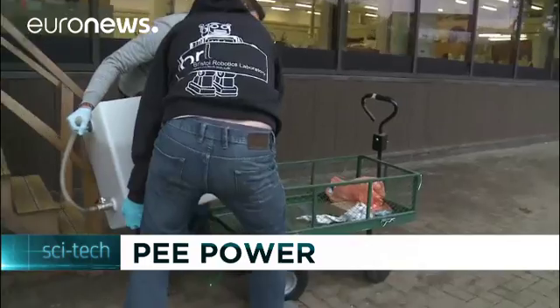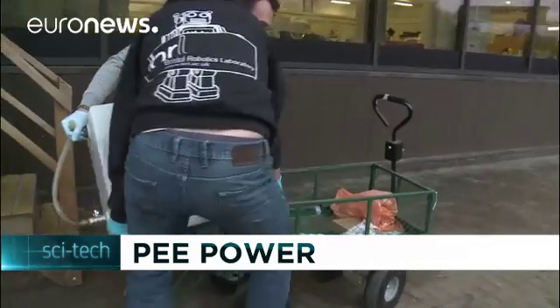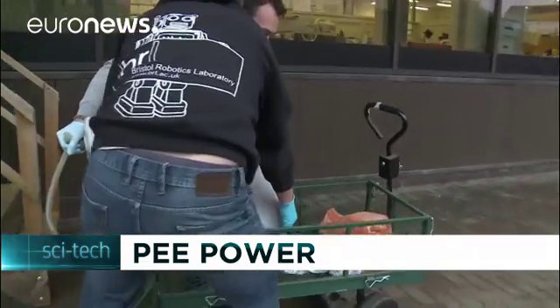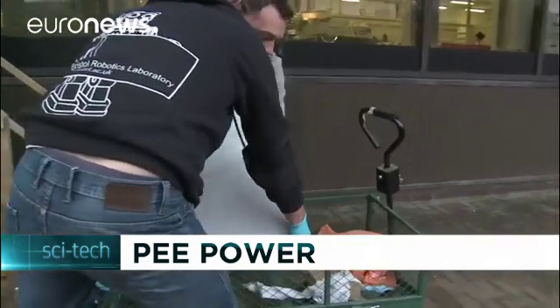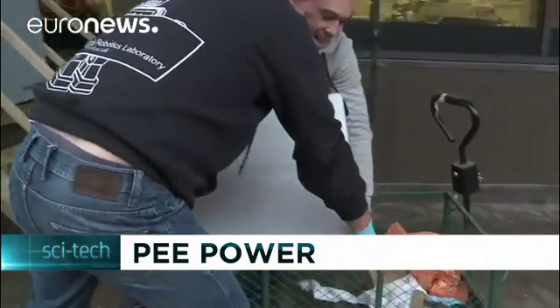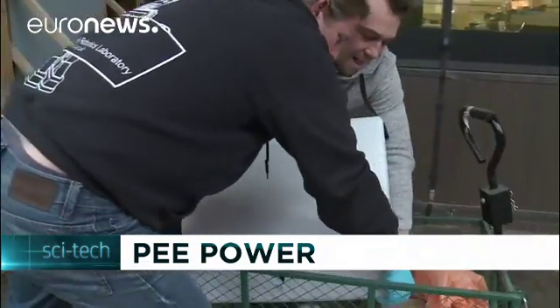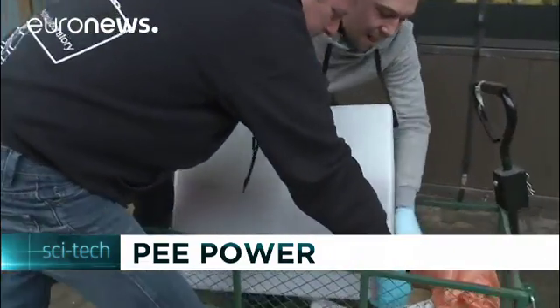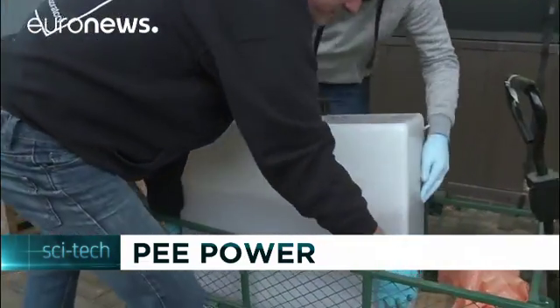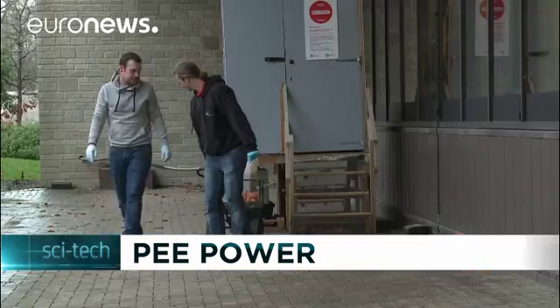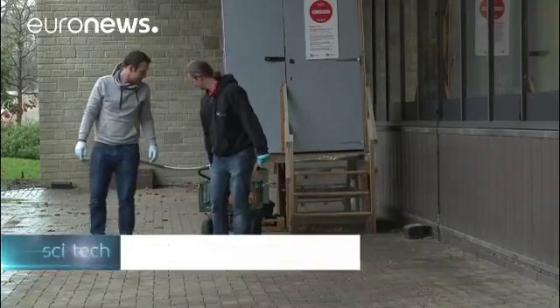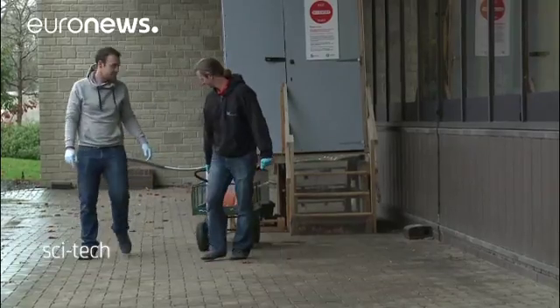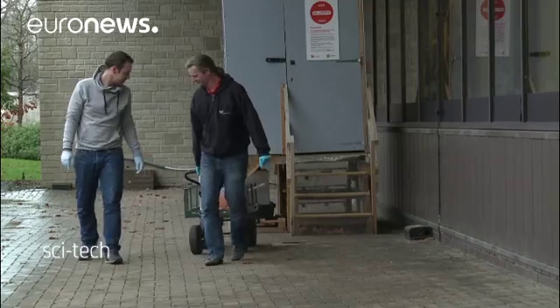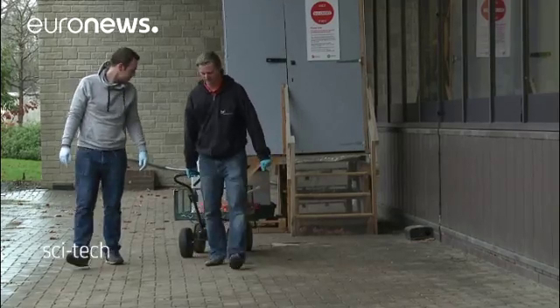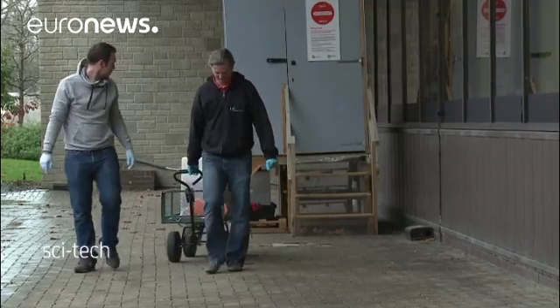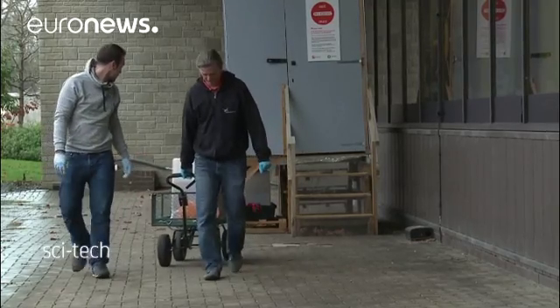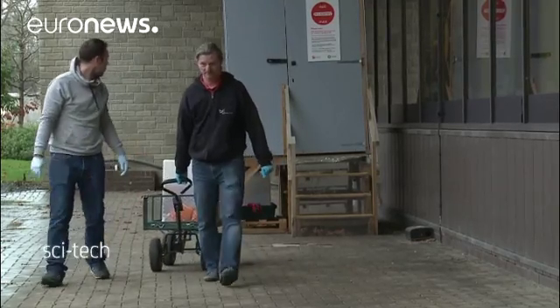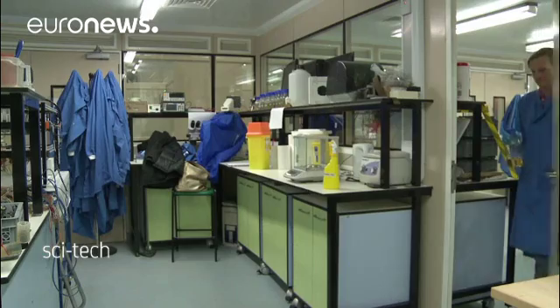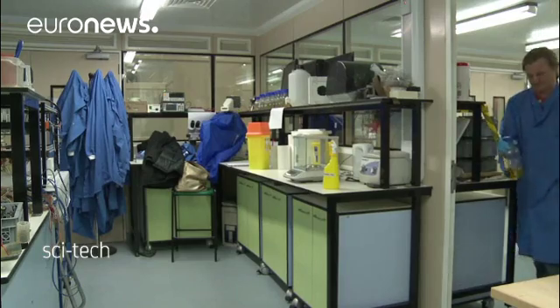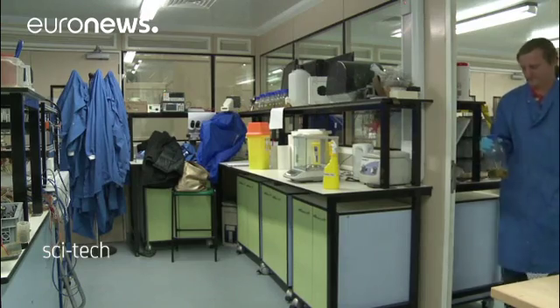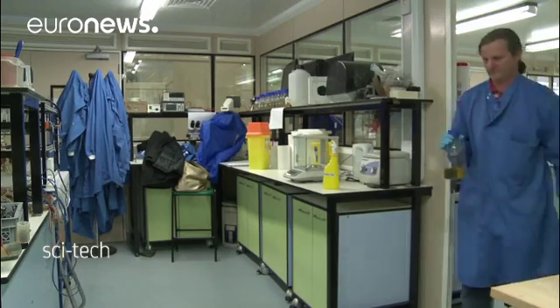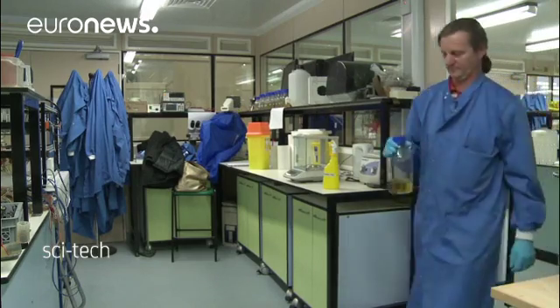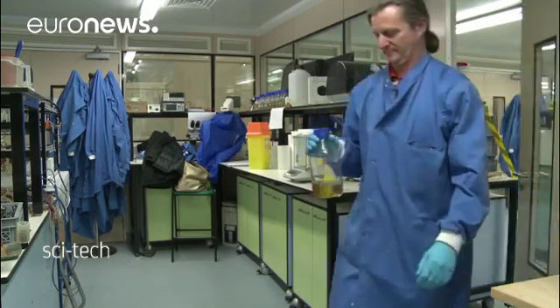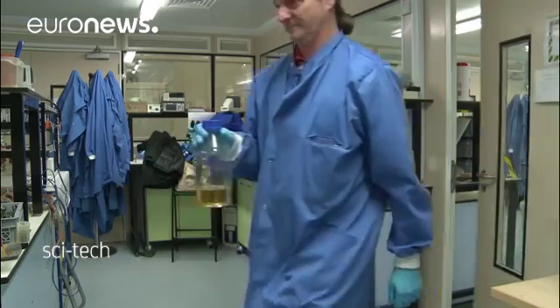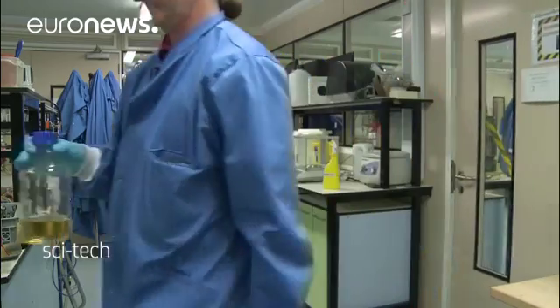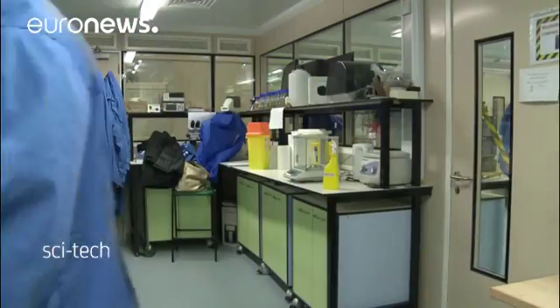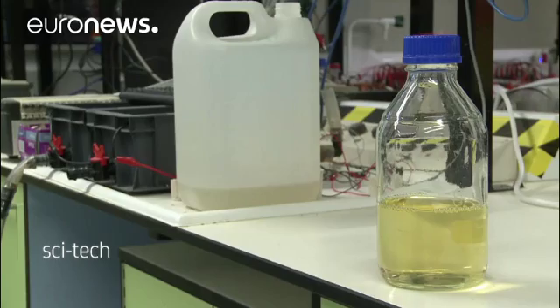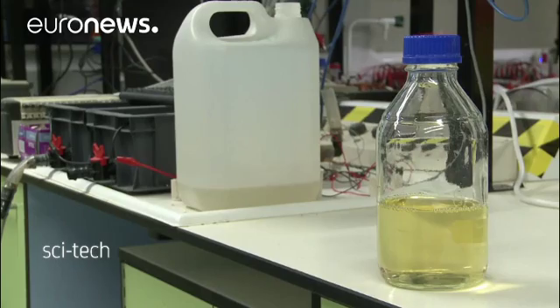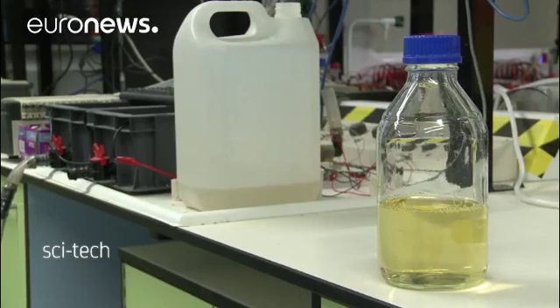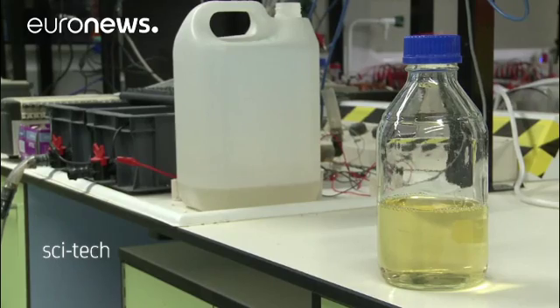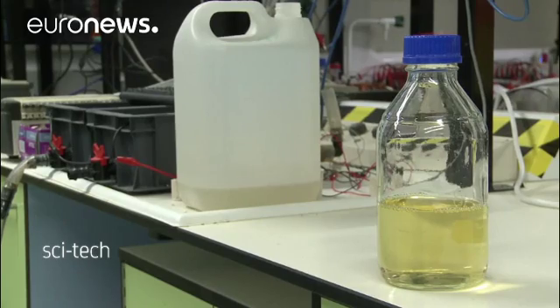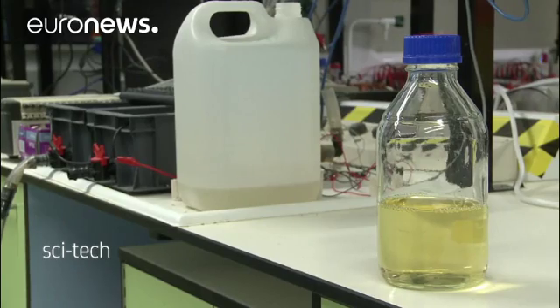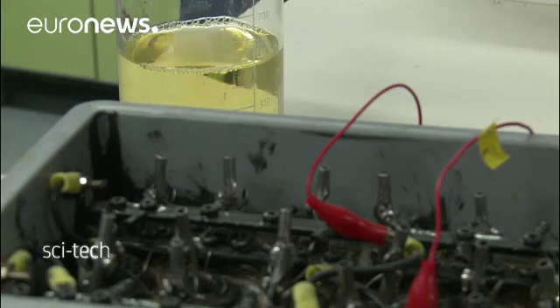Everyone from students to builders and lab technicians can donate their urine to scientific research. So starts a process which can end up helping to recharge a smartphone — and being quick off the mark and using urine which is fresh will increase its potency.